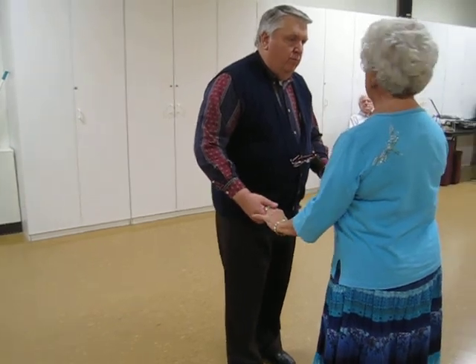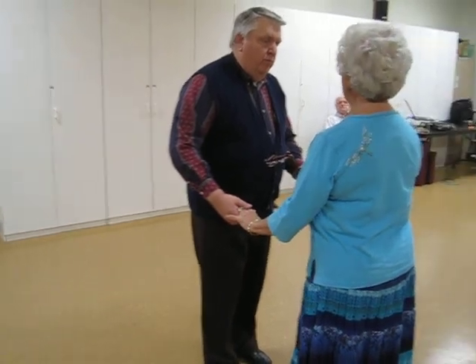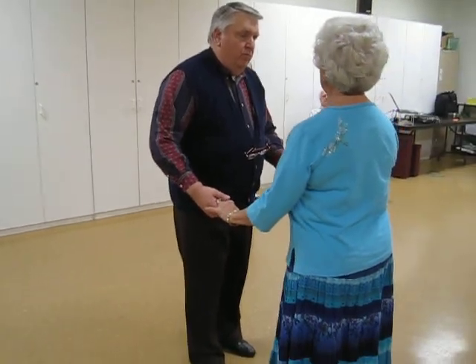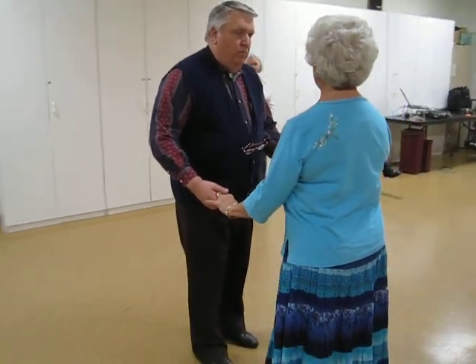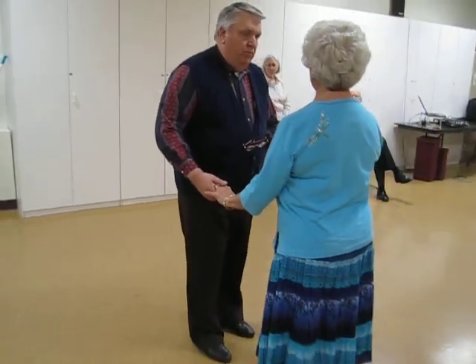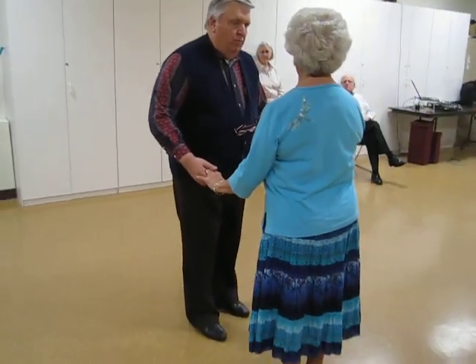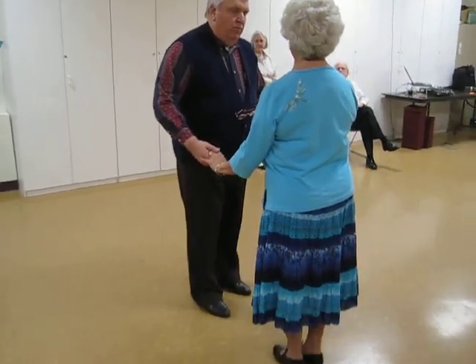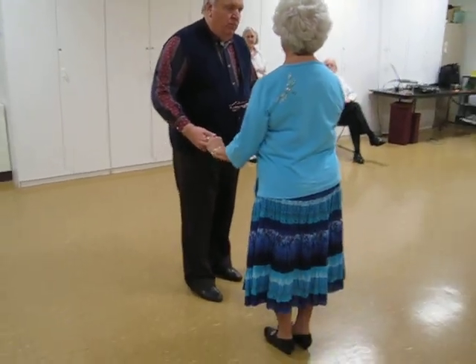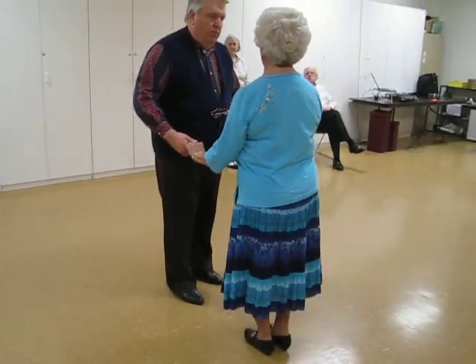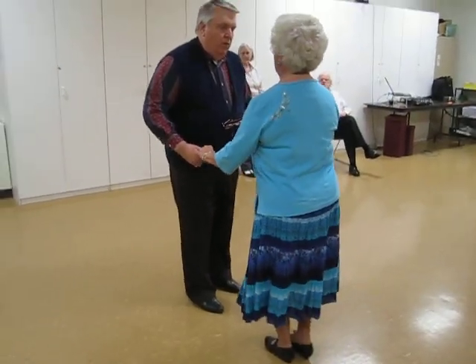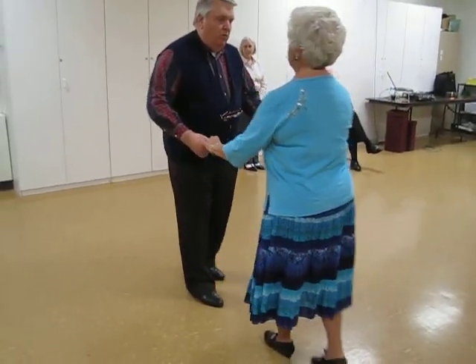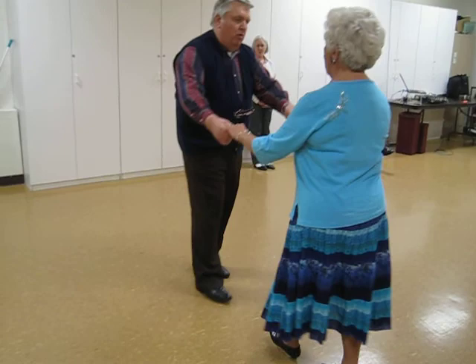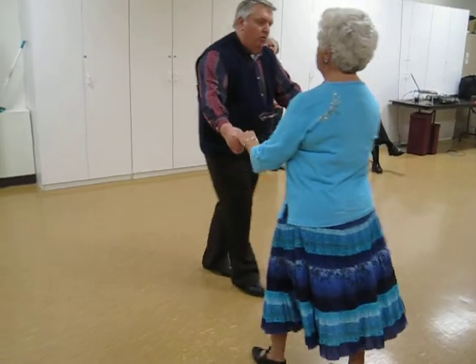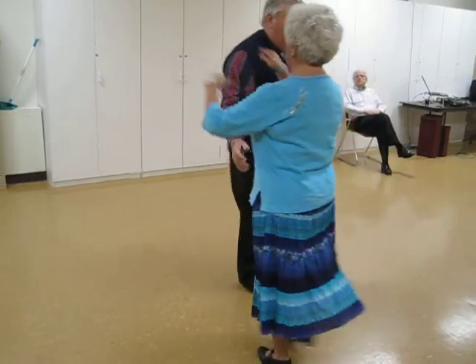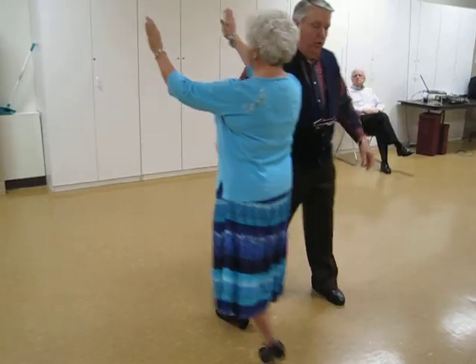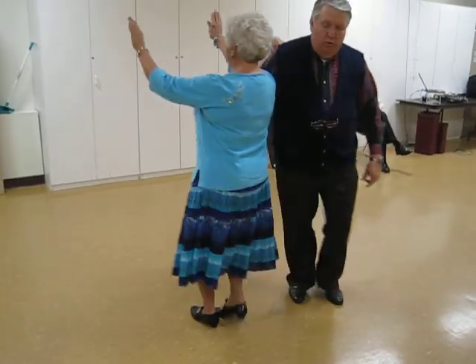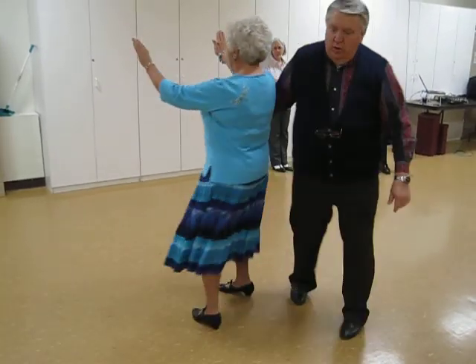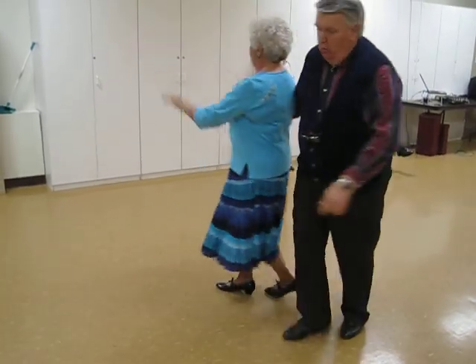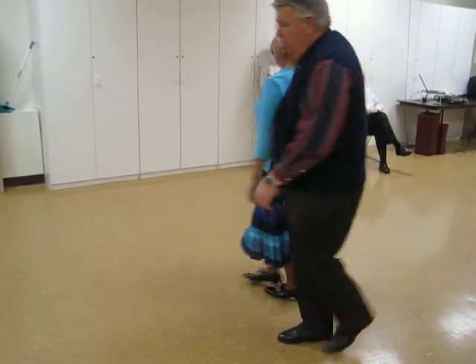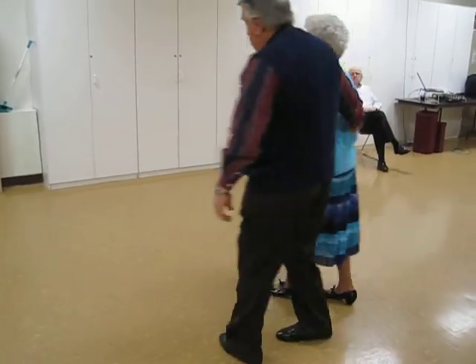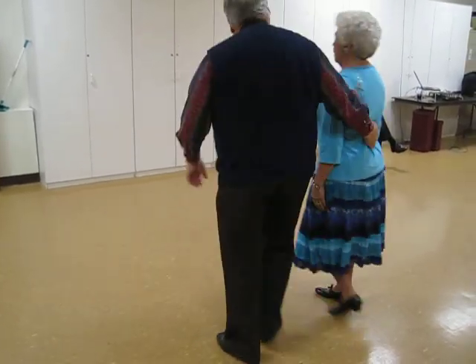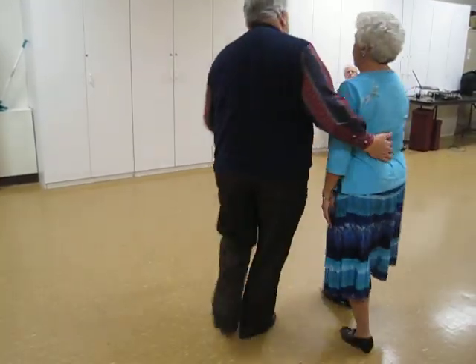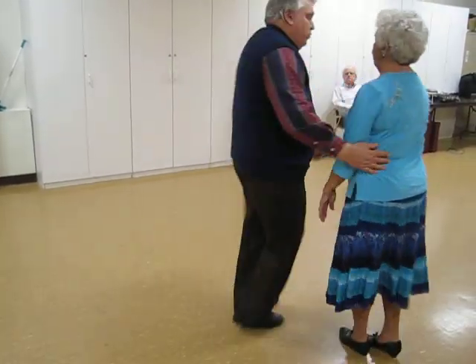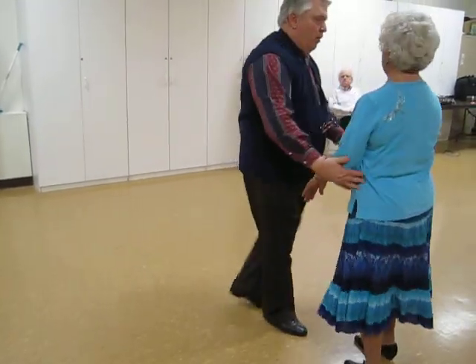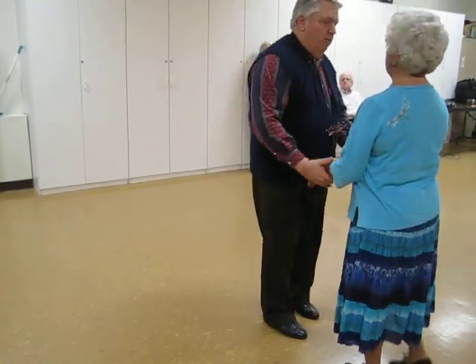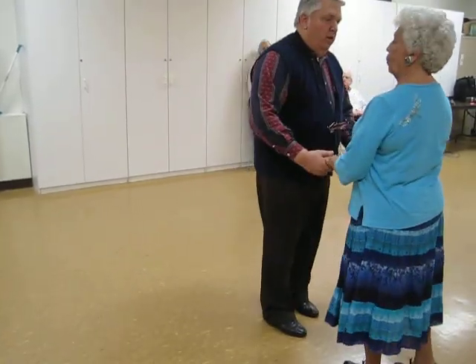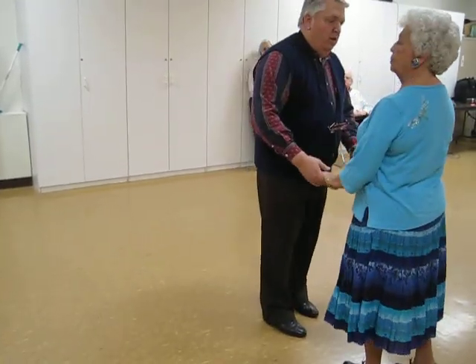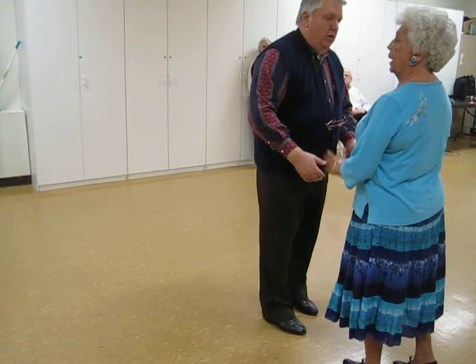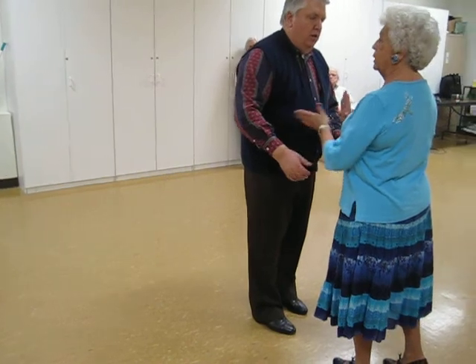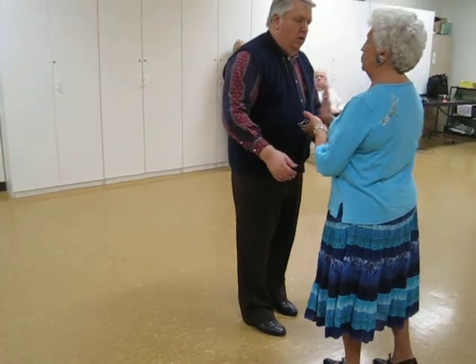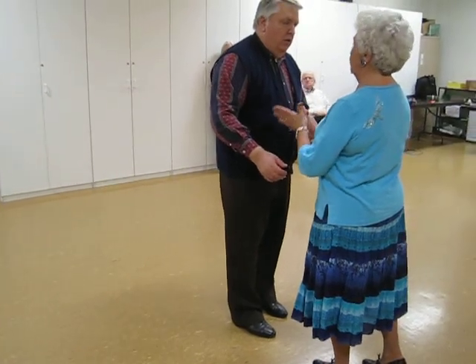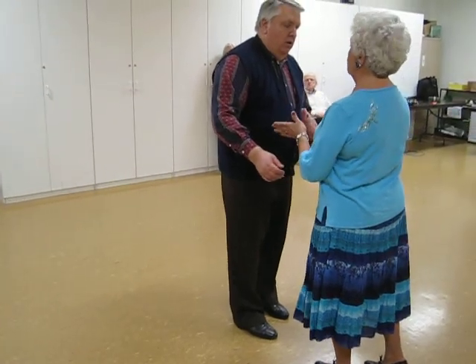So the timing is one, two, and a triple — one, two, and a triple. So it's one, two, and a triple. One, two, three. One, two, and a triple — back, men, right, back. Ladies, do not do any turning.